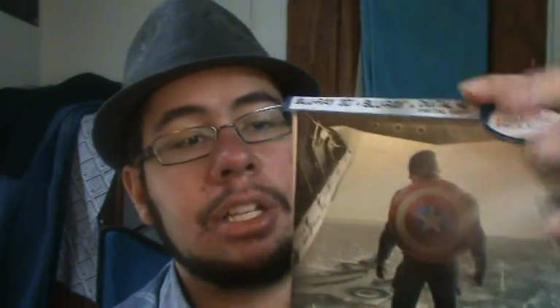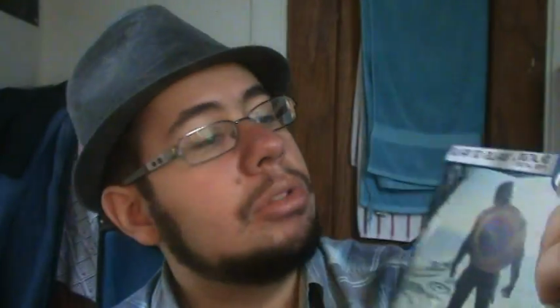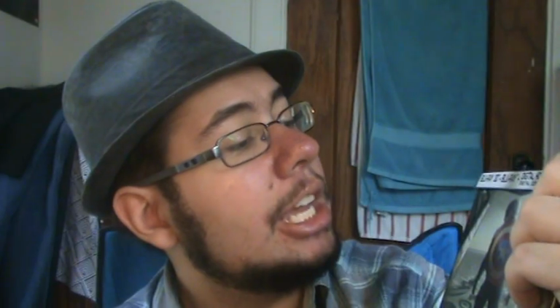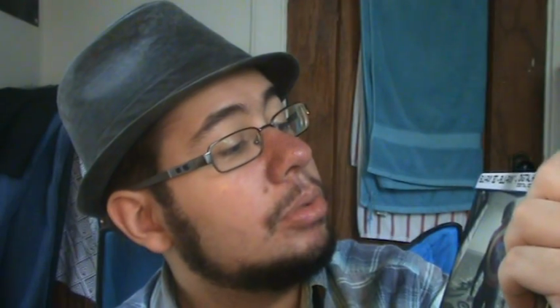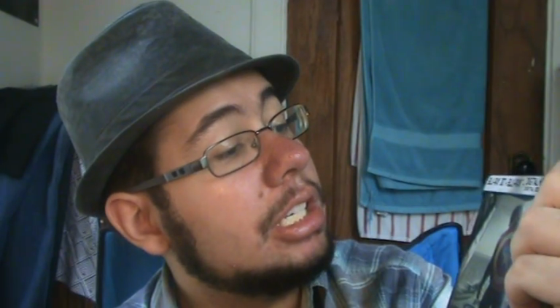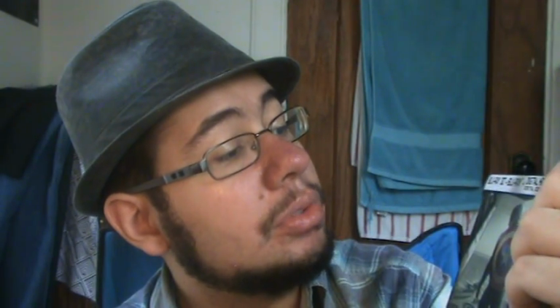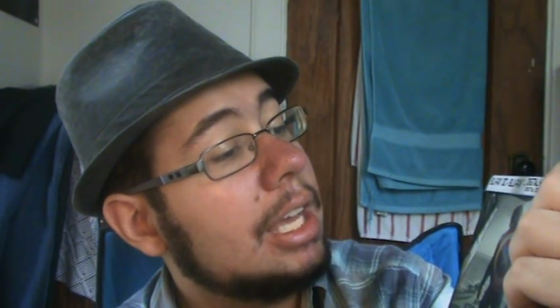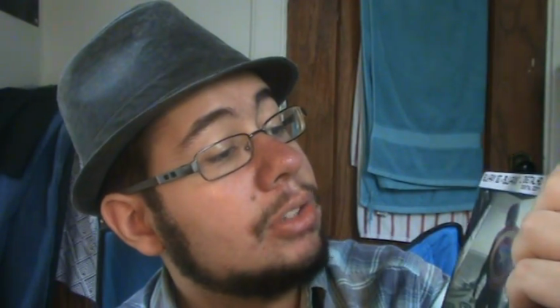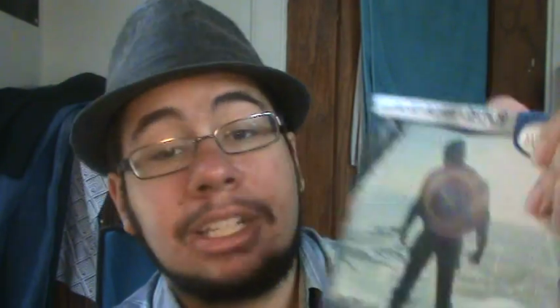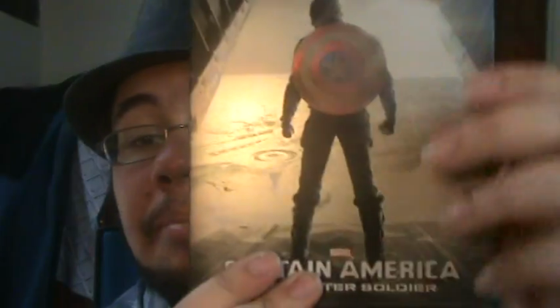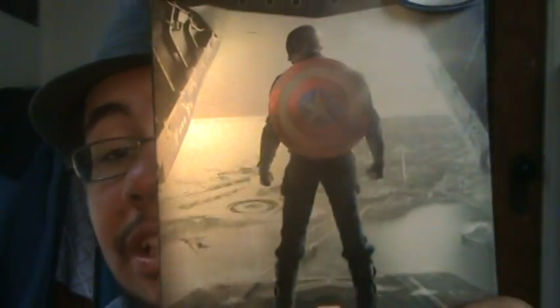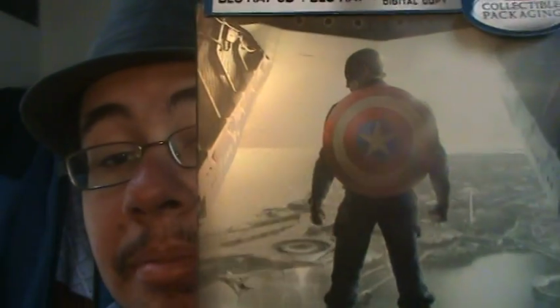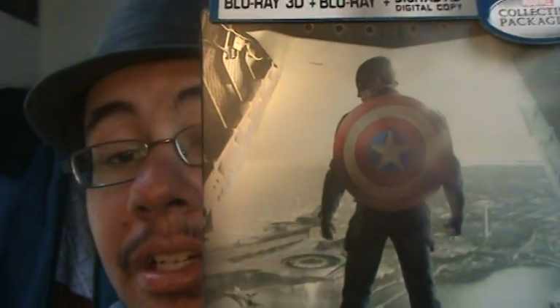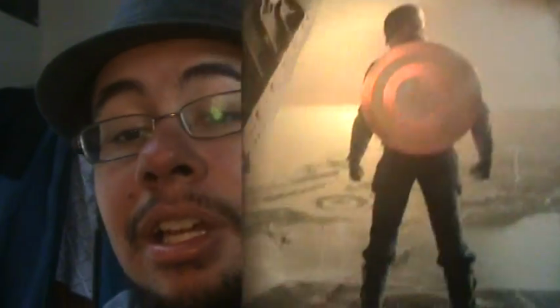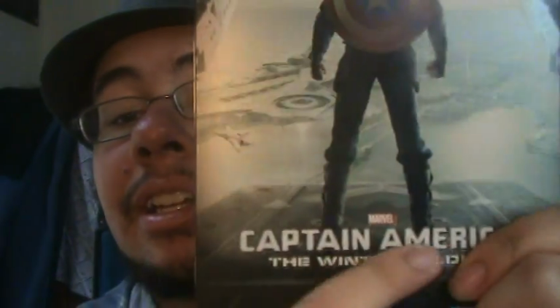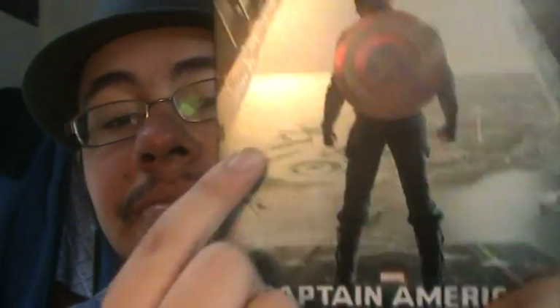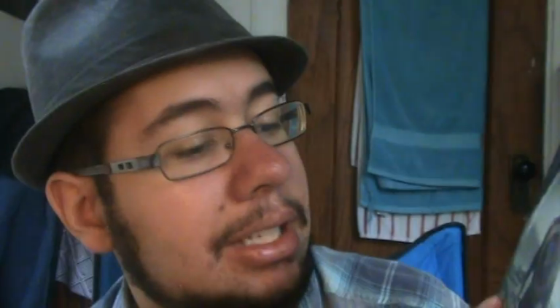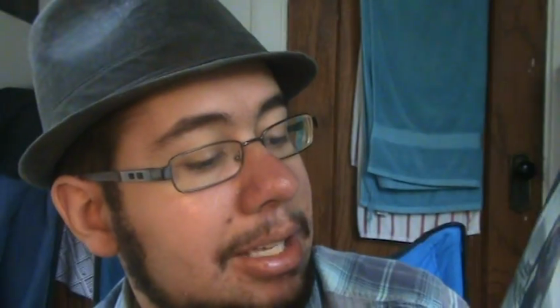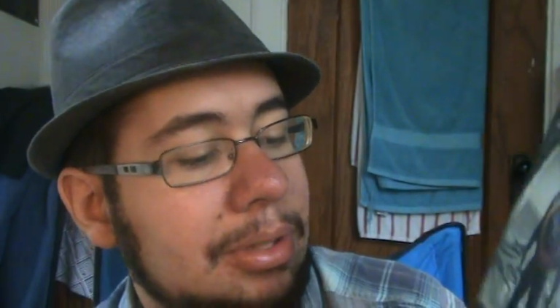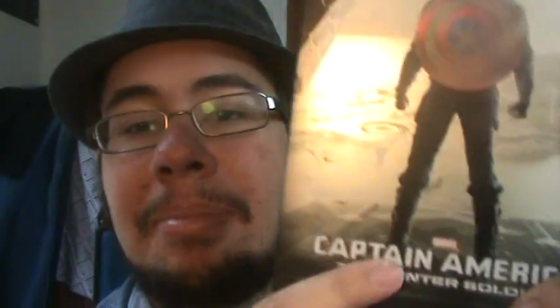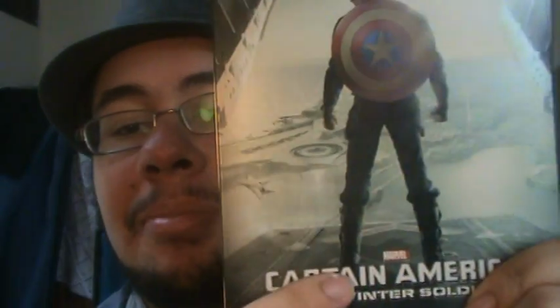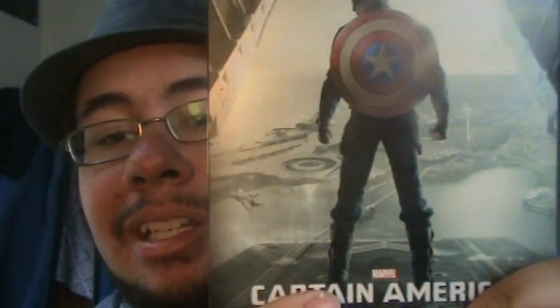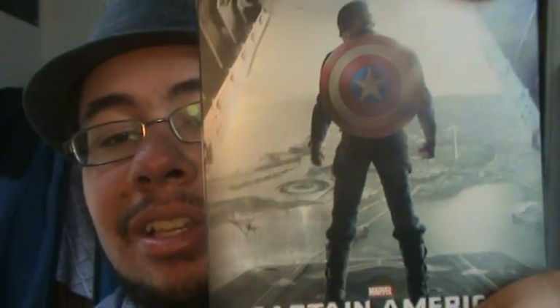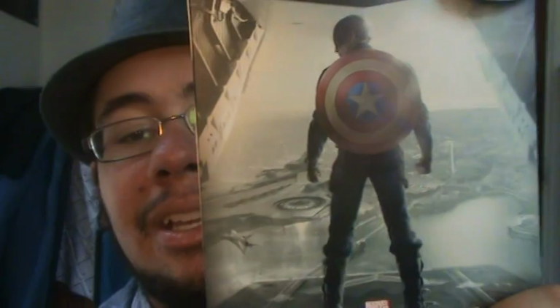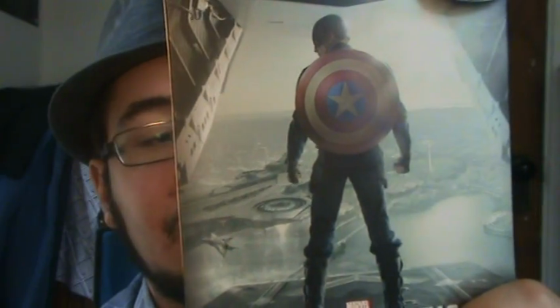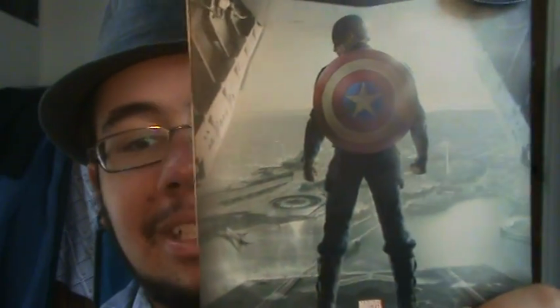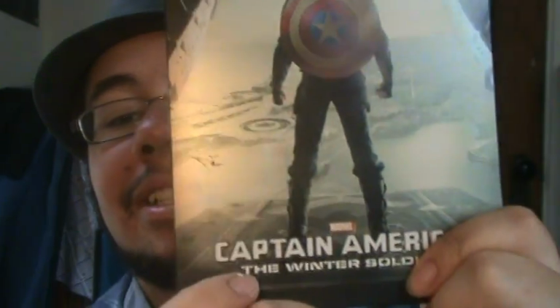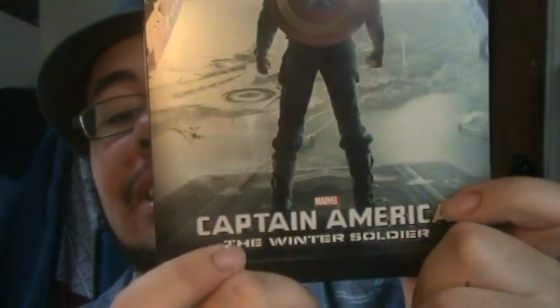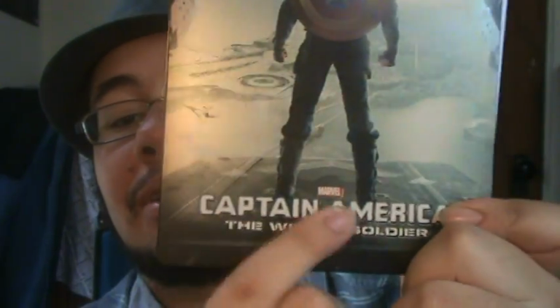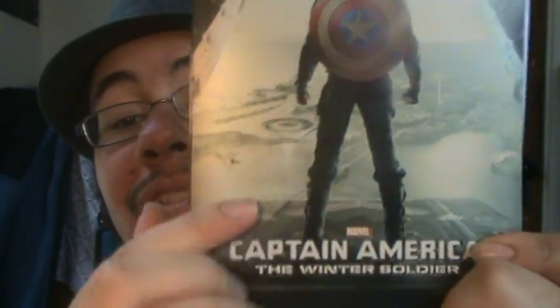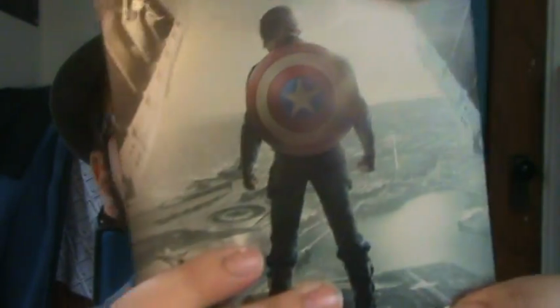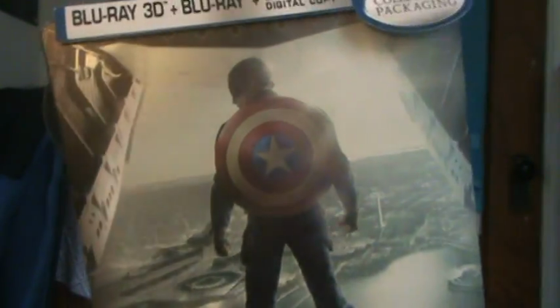This is the Blu-ray, Blu-ray 3D, and HD digital copy. As you can see, you got Captain America — he's on one of those helipads where basically he's watching over Washington DC. Captain America: The Winter Soldier Steelbook is pretty nice.